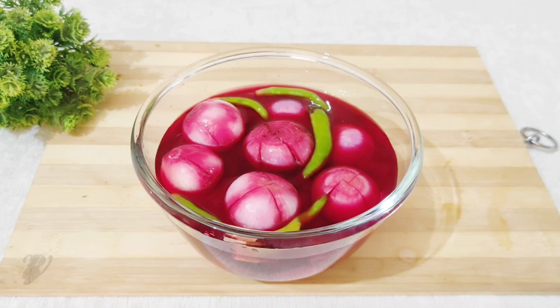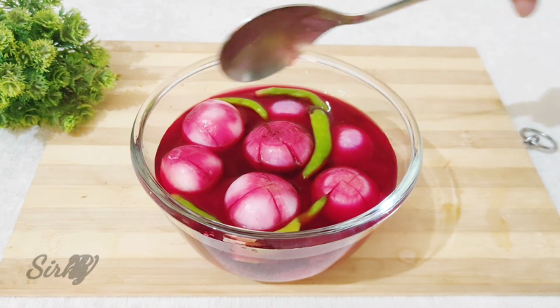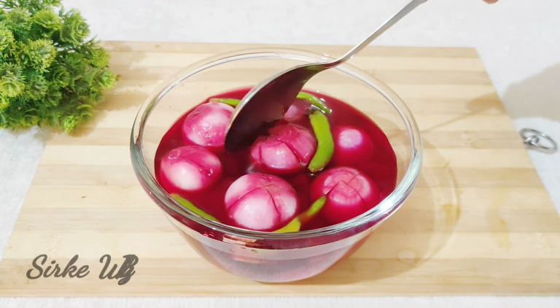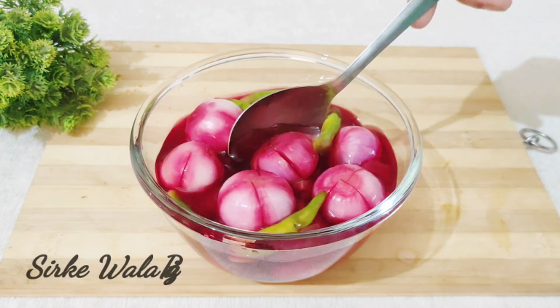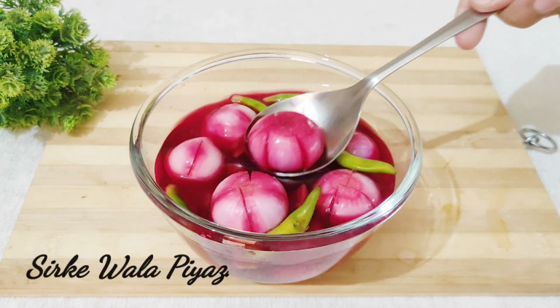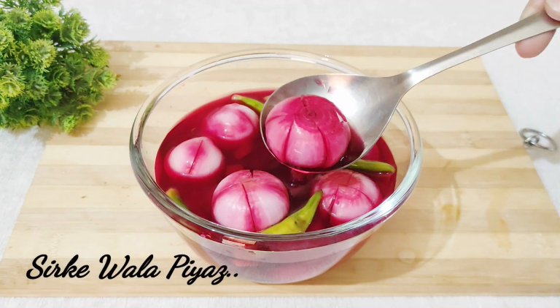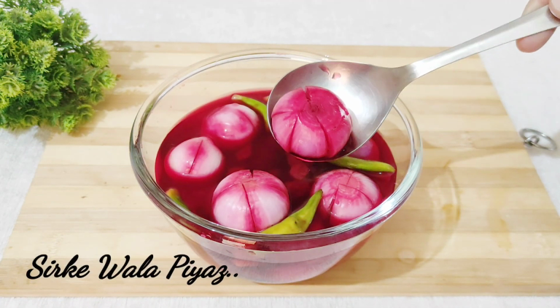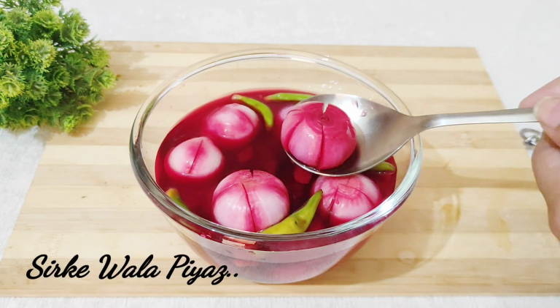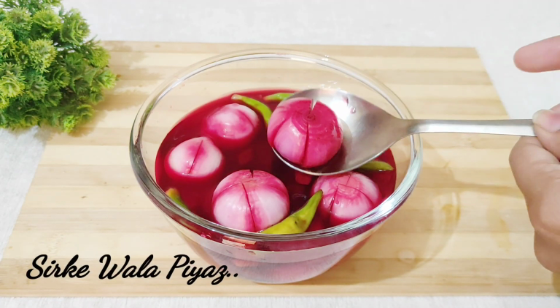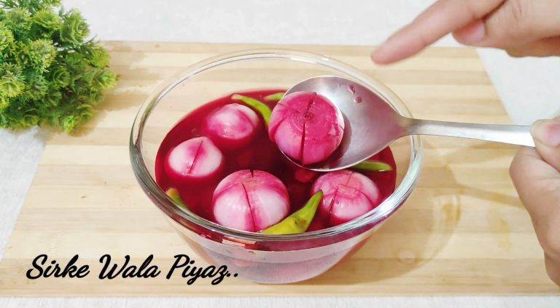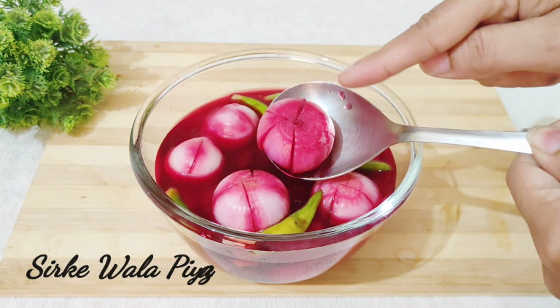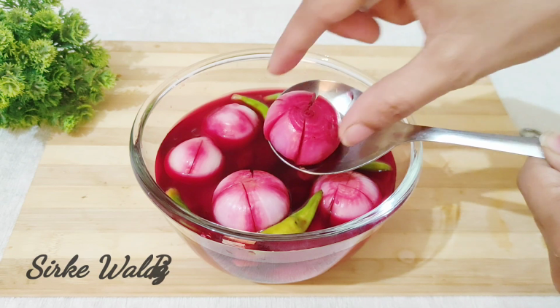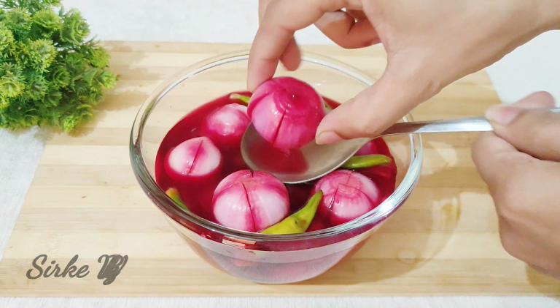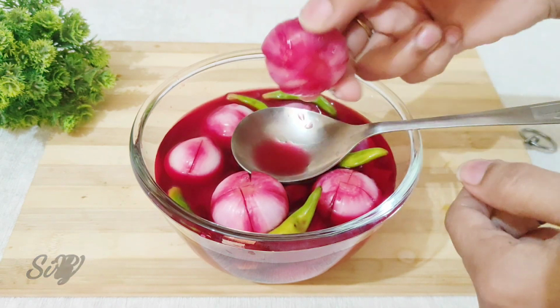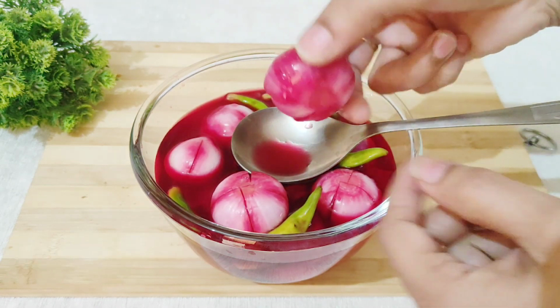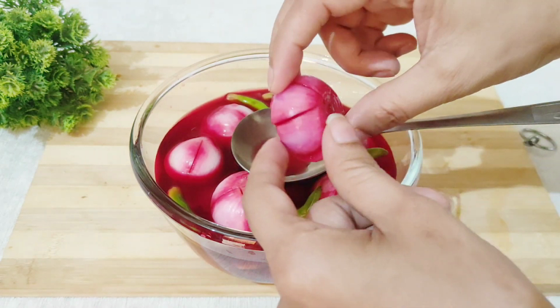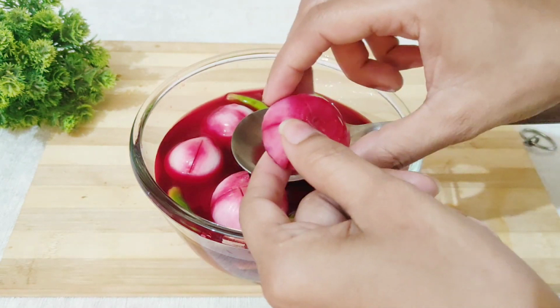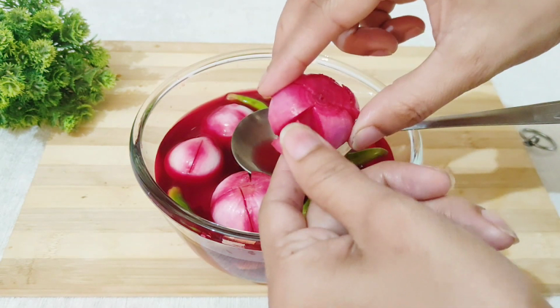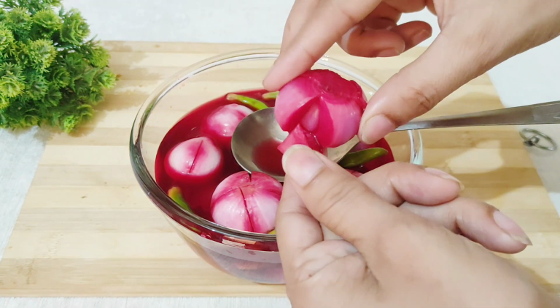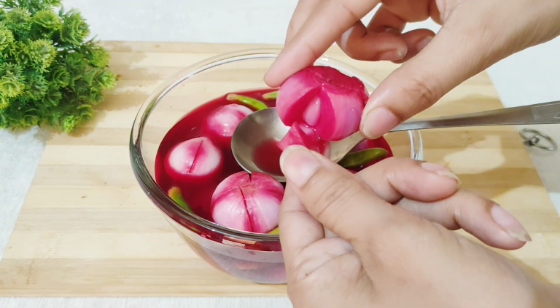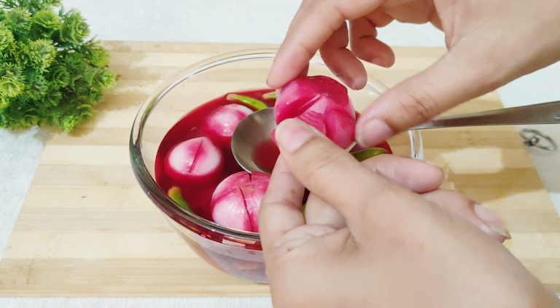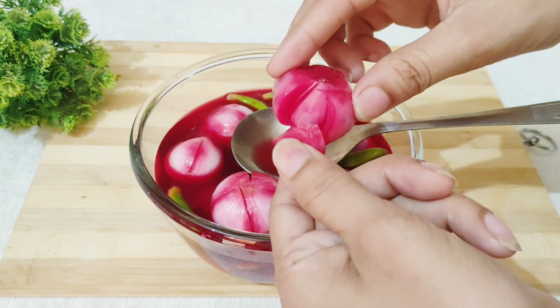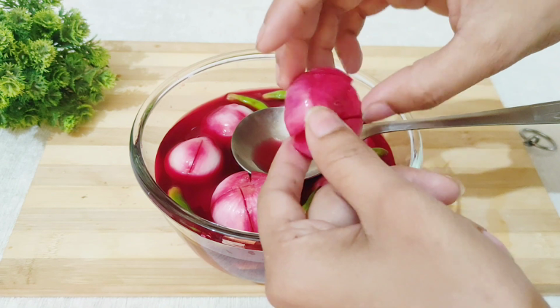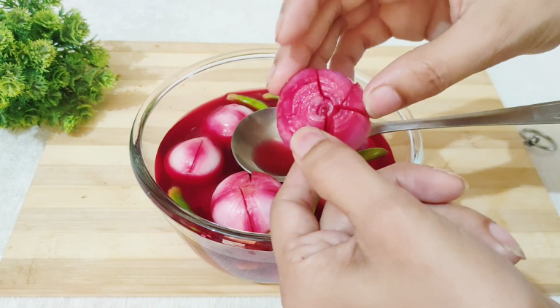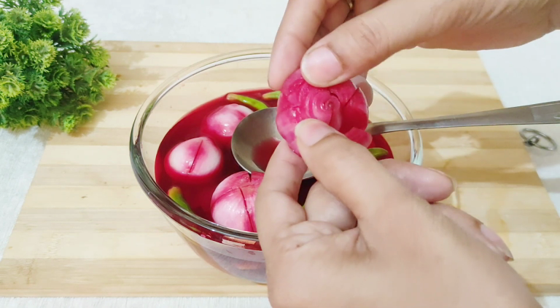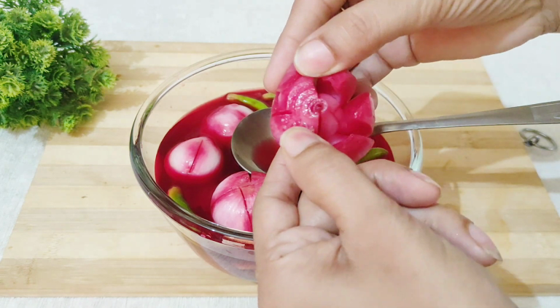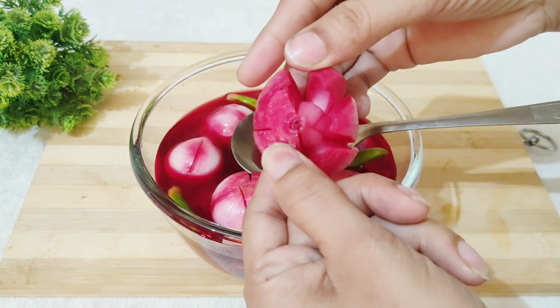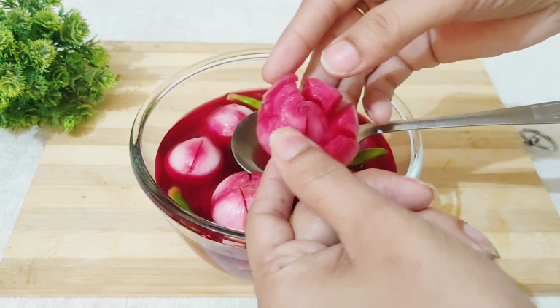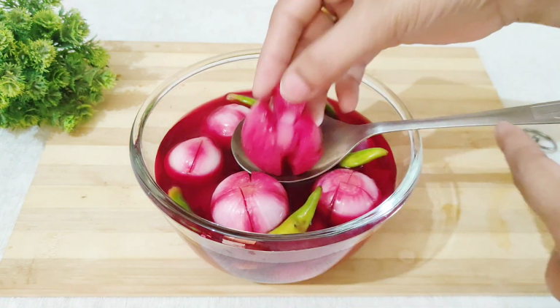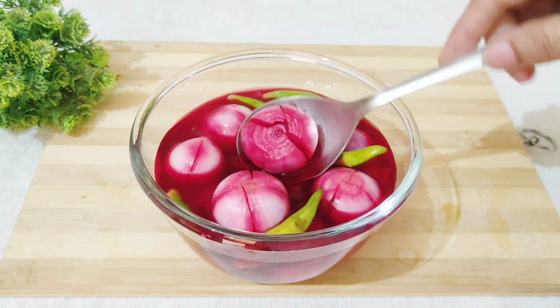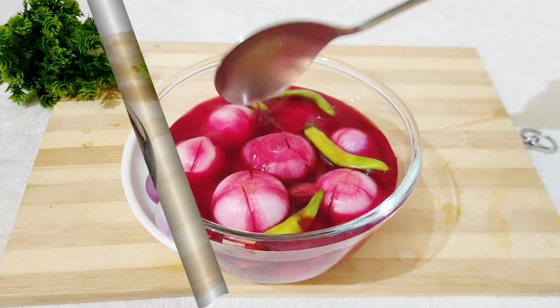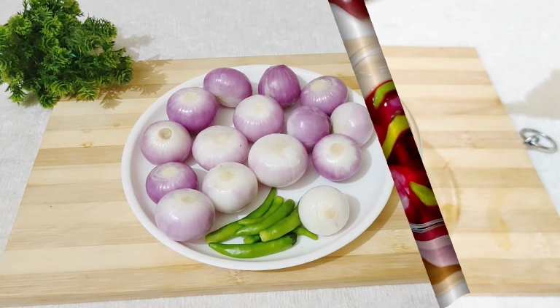Hello friends, welcome back to my channel. Today I am sharing a restaurant-style recipe with you. When we eat food in hotels, we get the restaurant style.